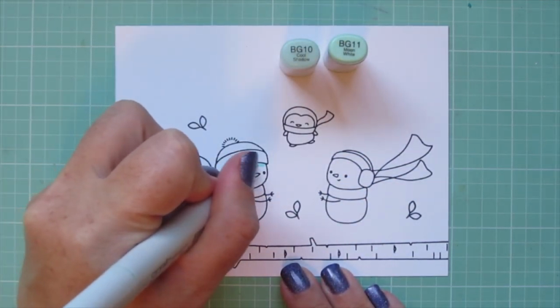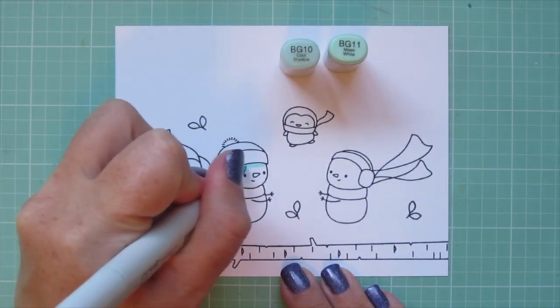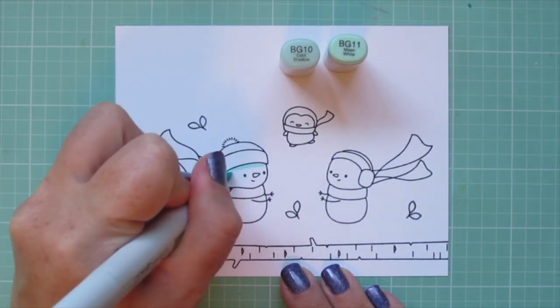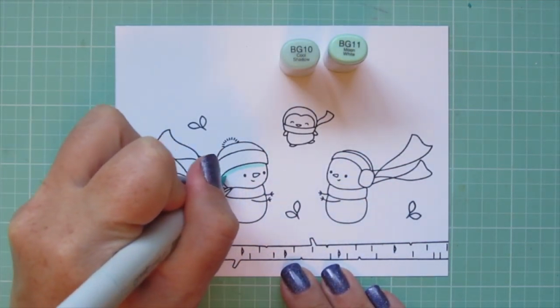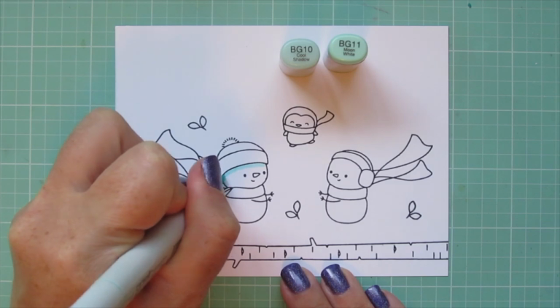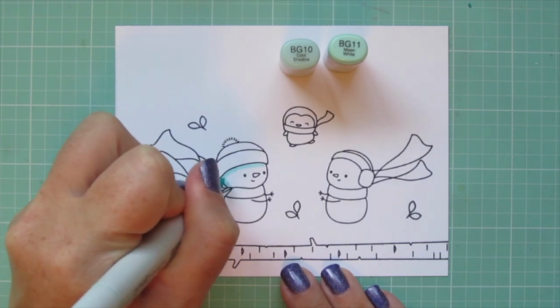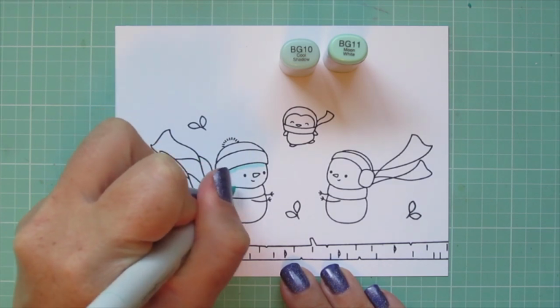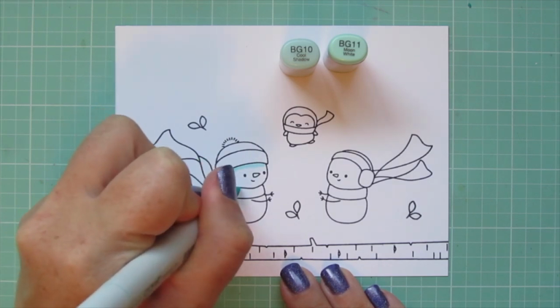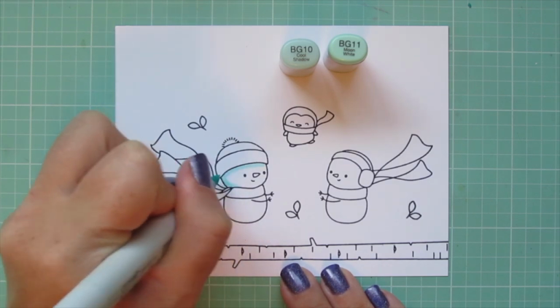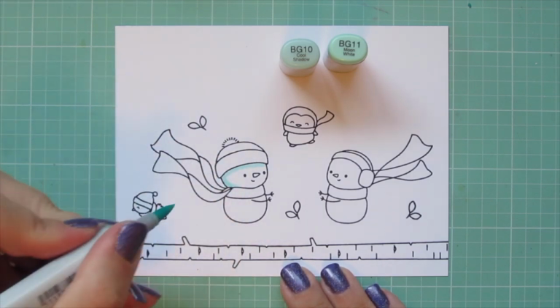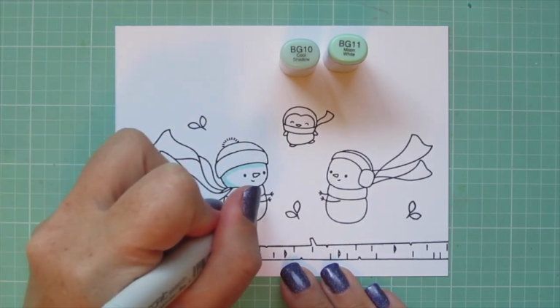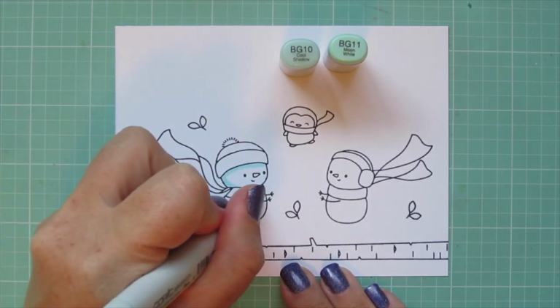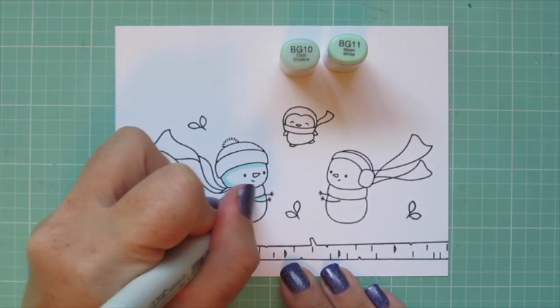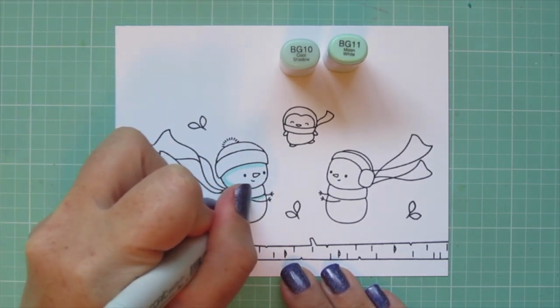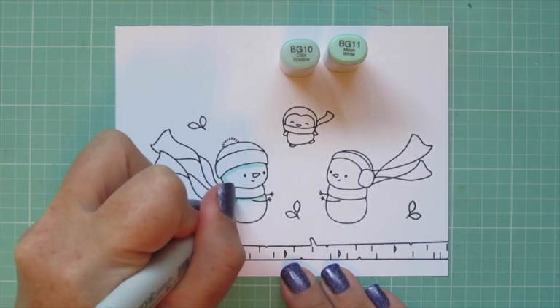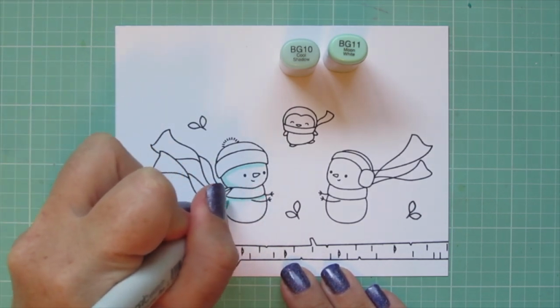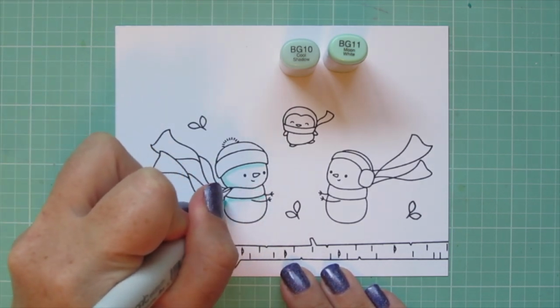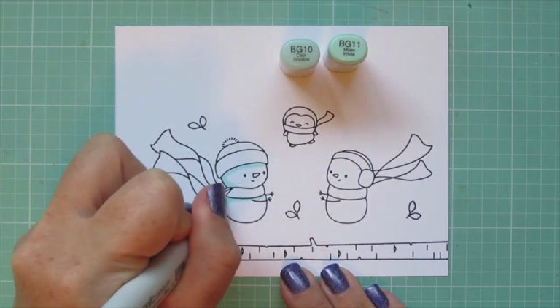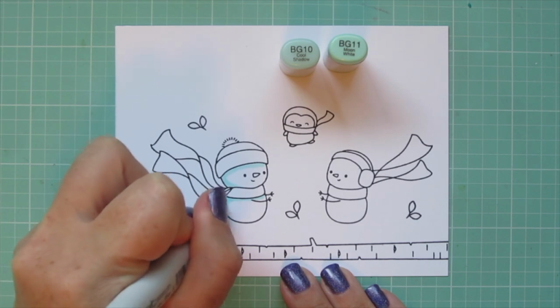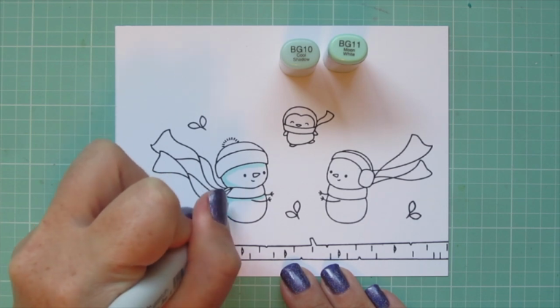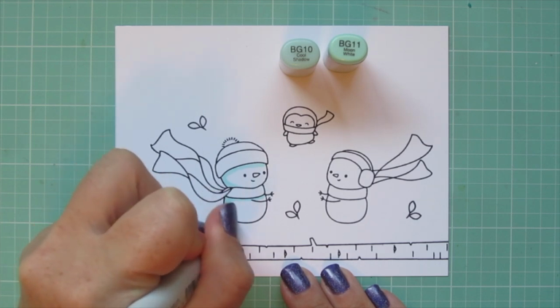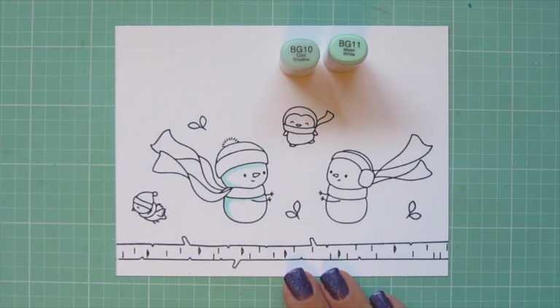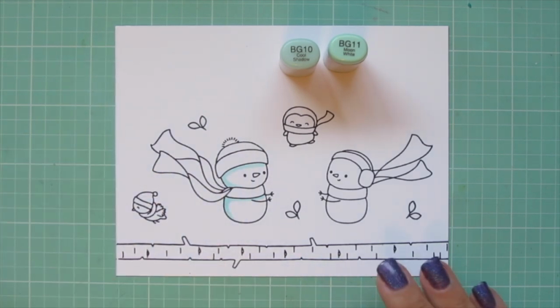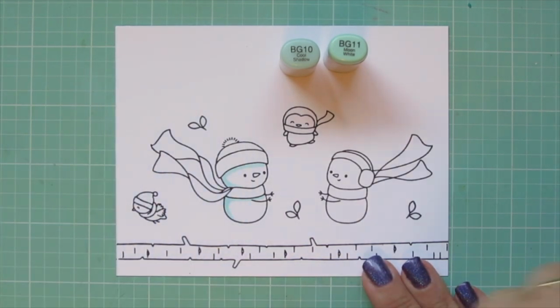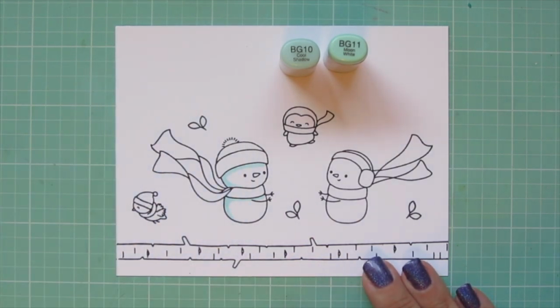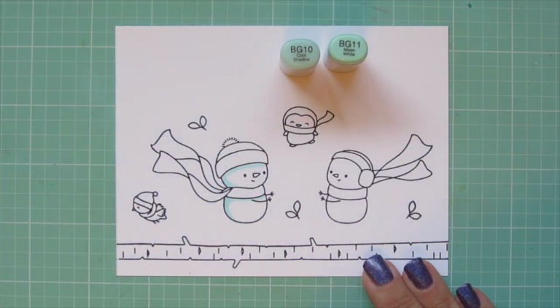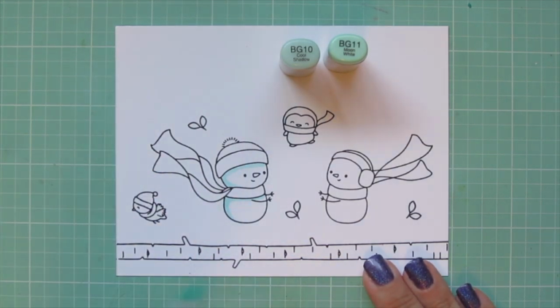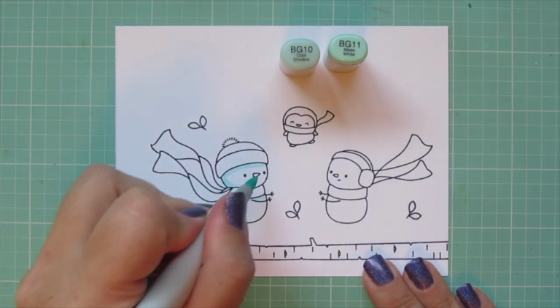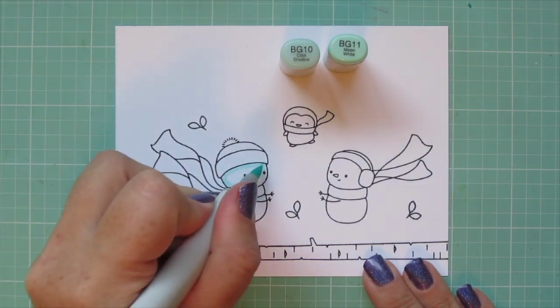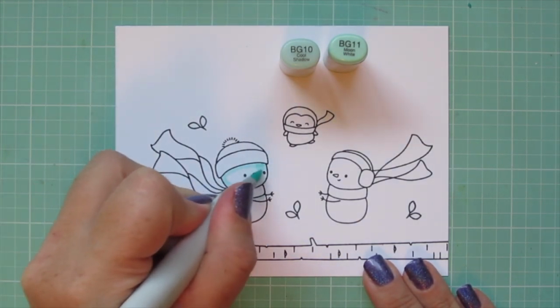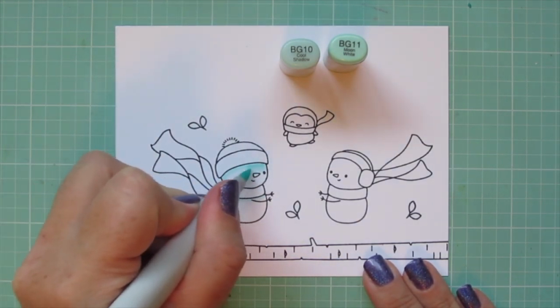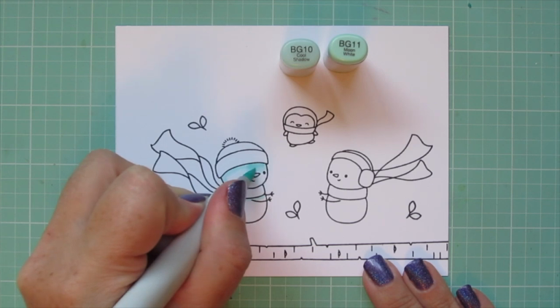I've stamped out the images that I'll be using on some Neenah Solar White cardstock with Lawn Fawn Jet Black ink, and I'll be coloring with my Copic markers. I'm starting with my snowmen.